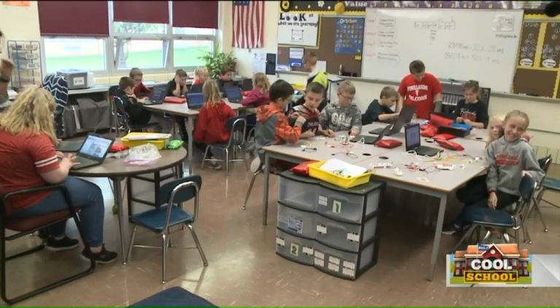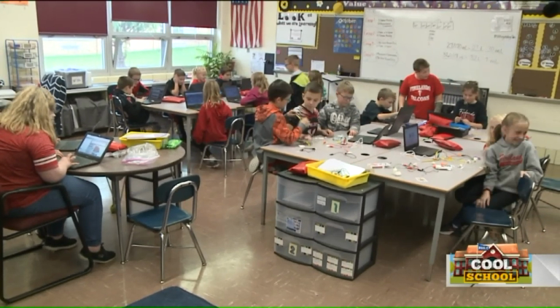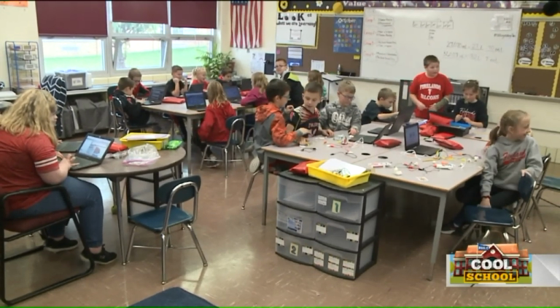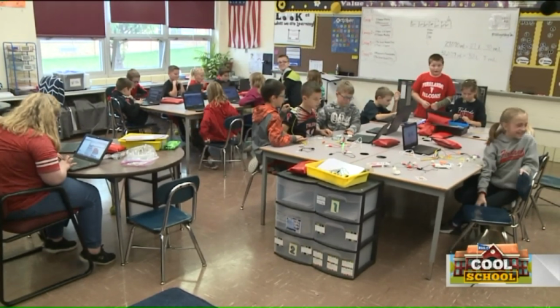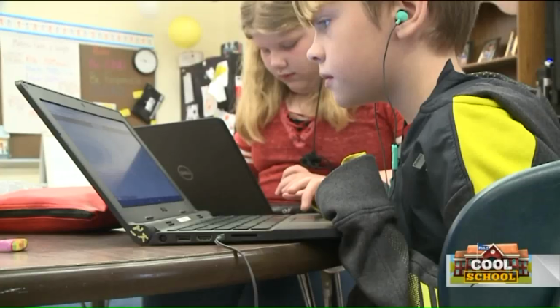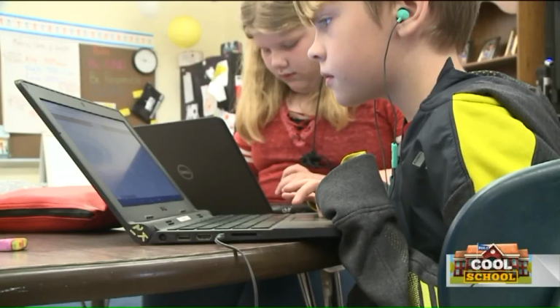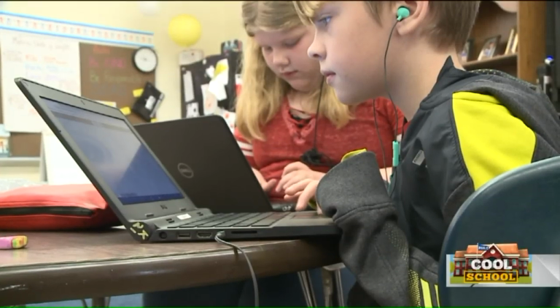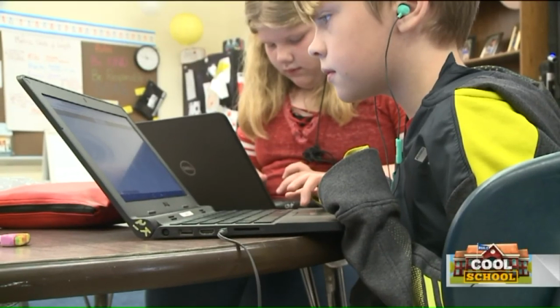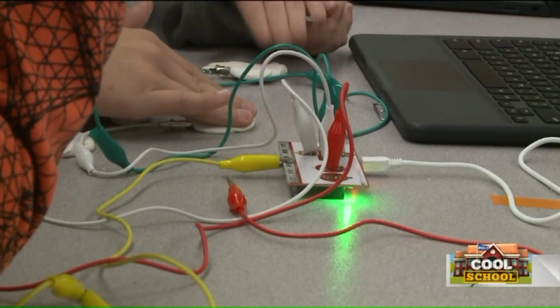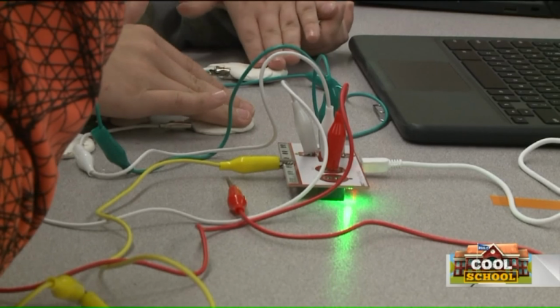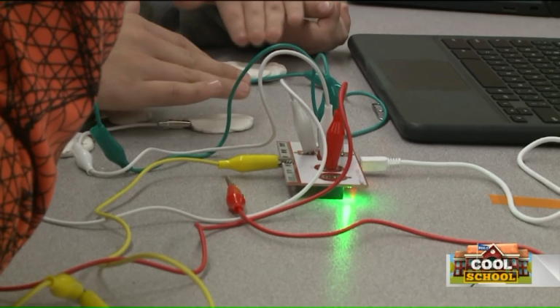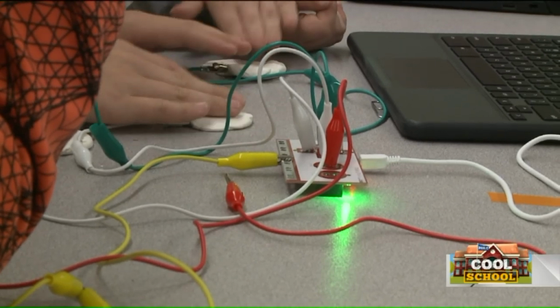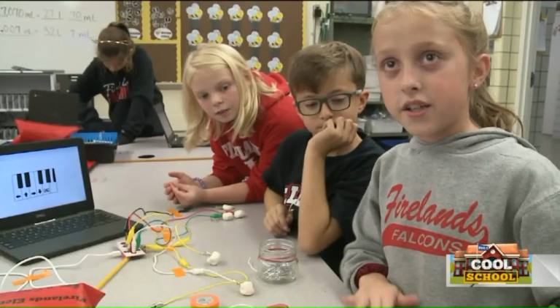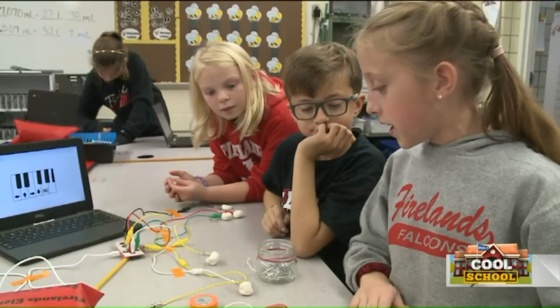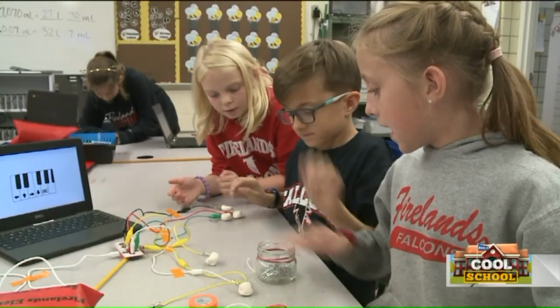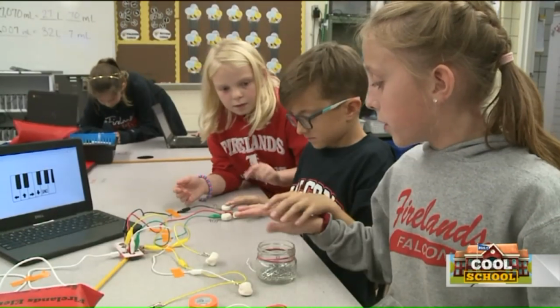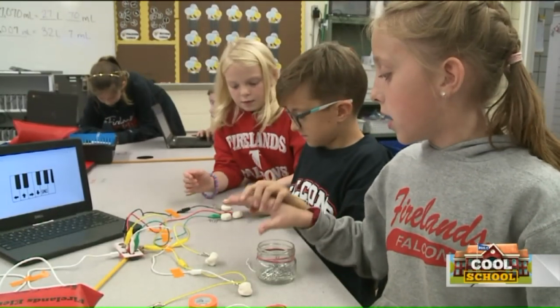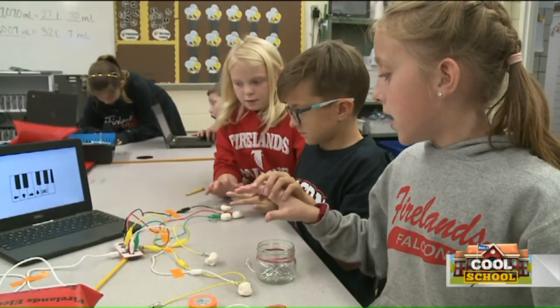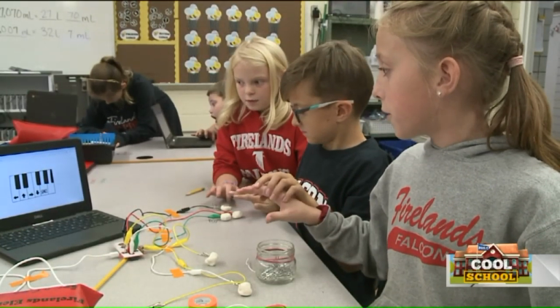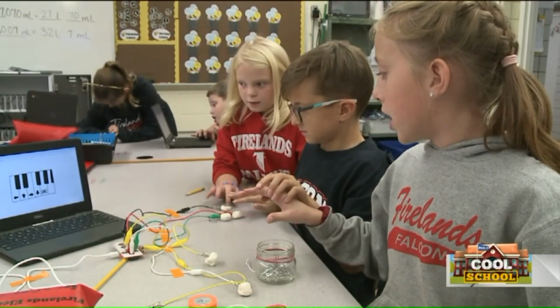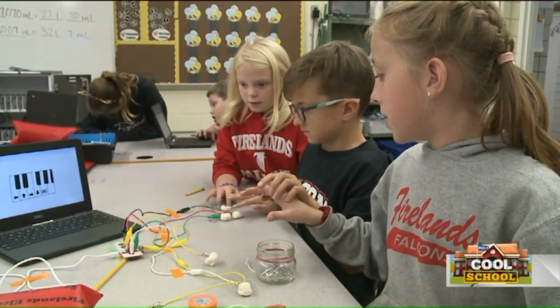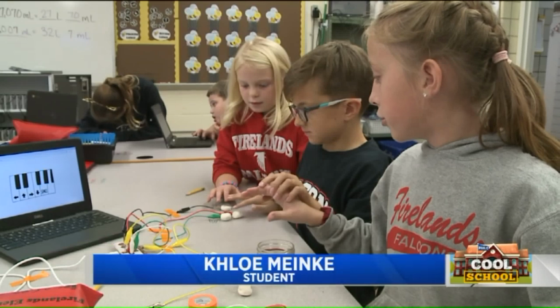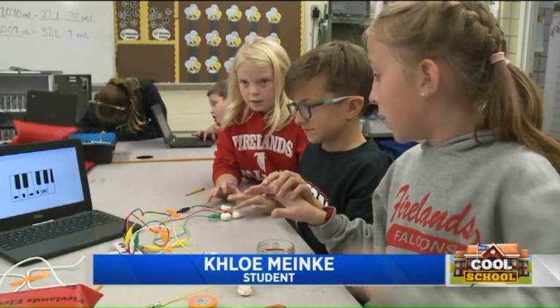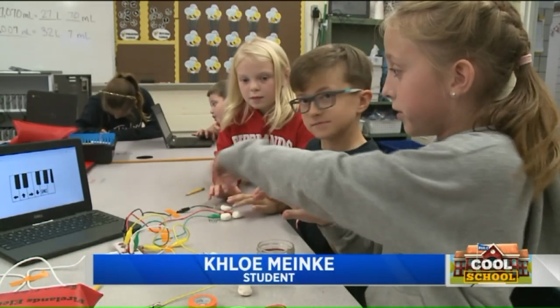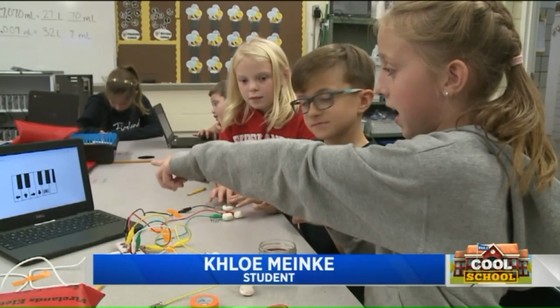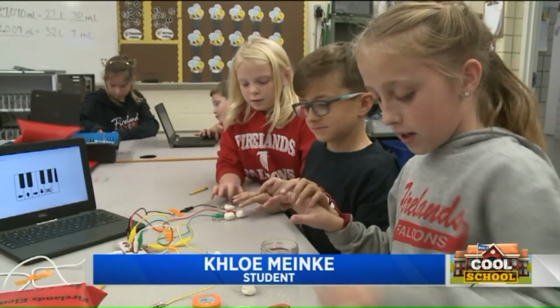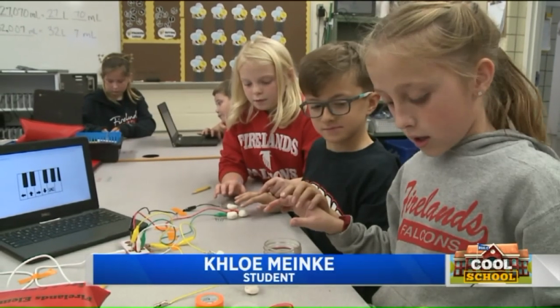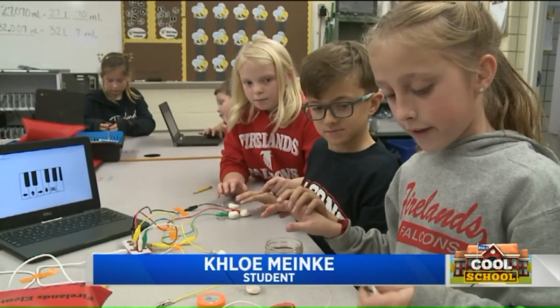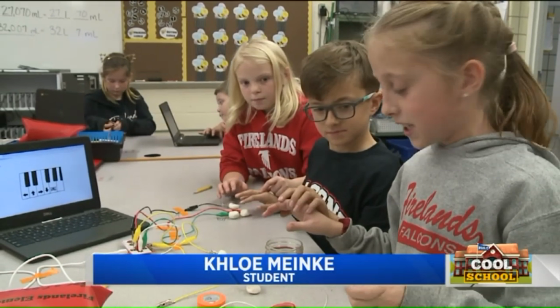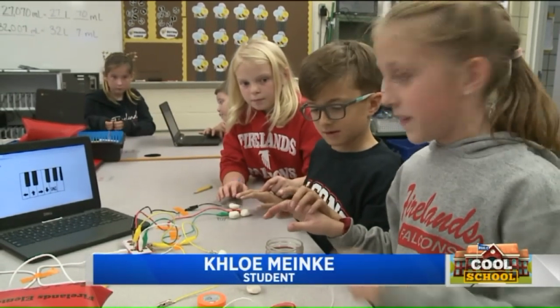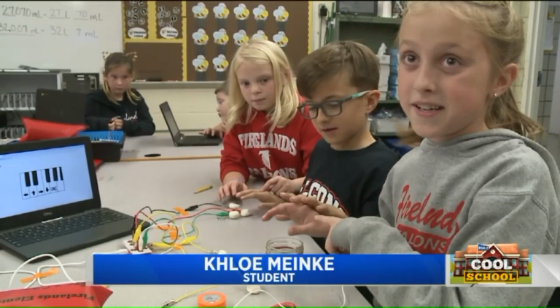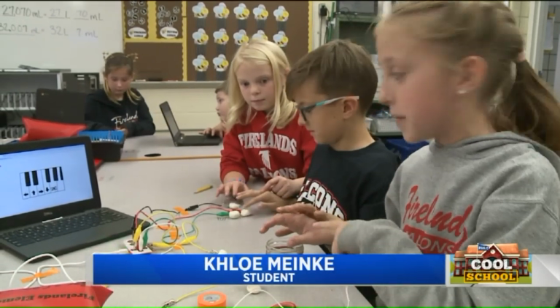In just this one class, you have students designing buildings, making video game controllers, and even a digital piano. In order for the other people to want to play on there, I have to be touching this and they have to be touching me.